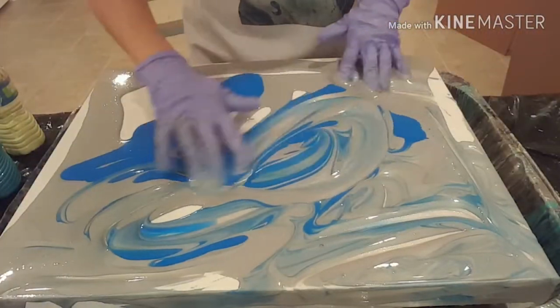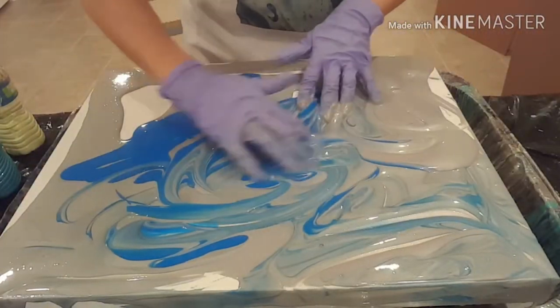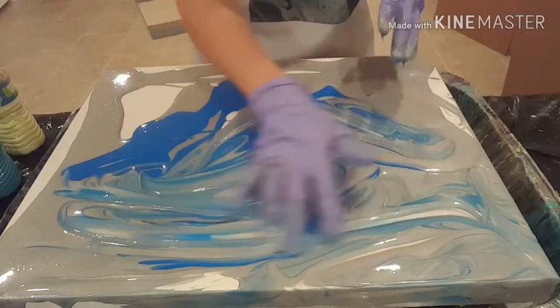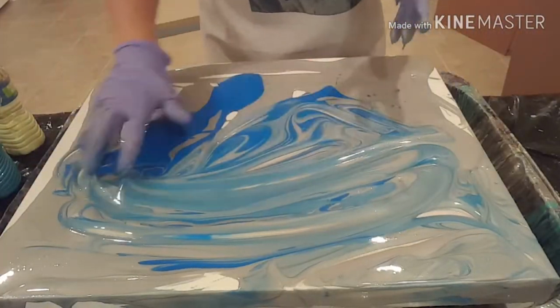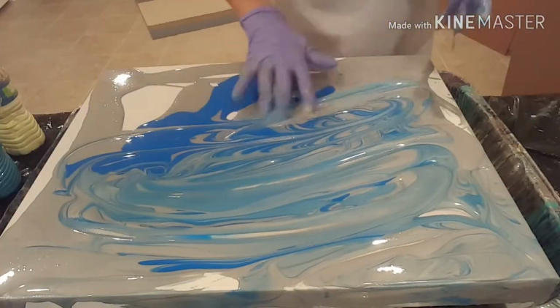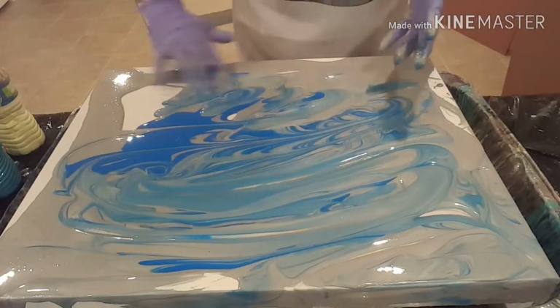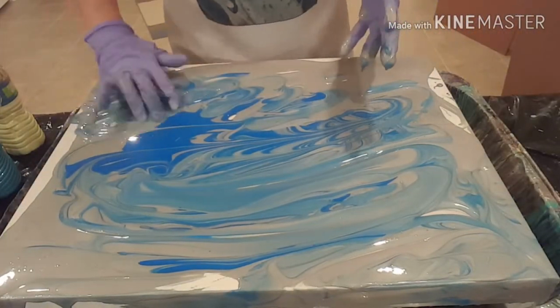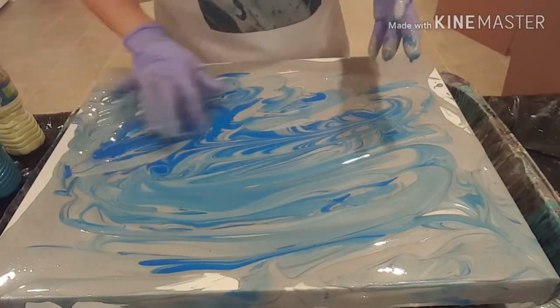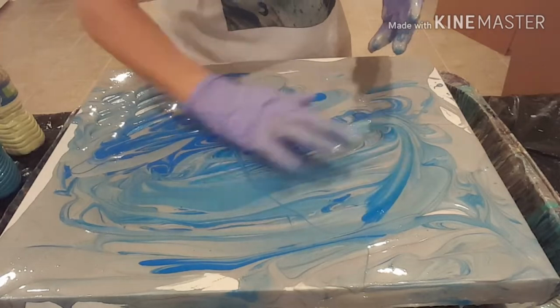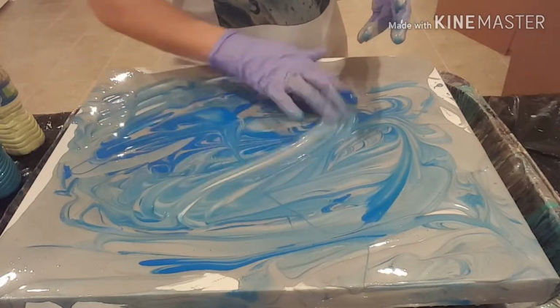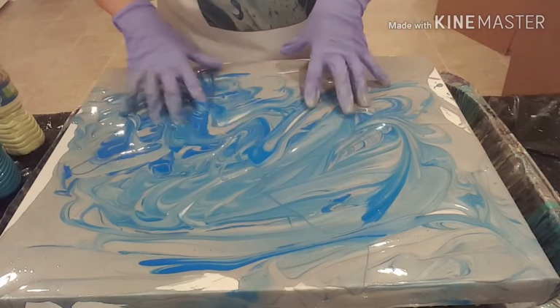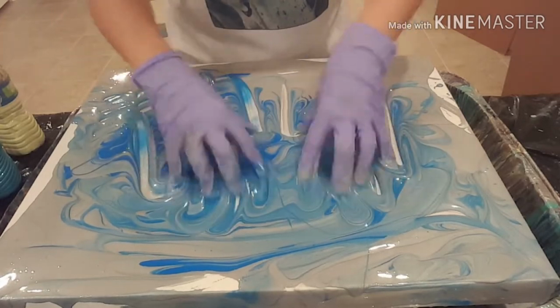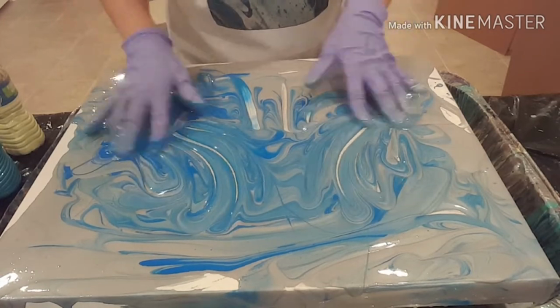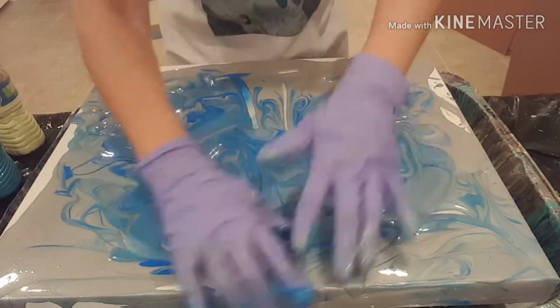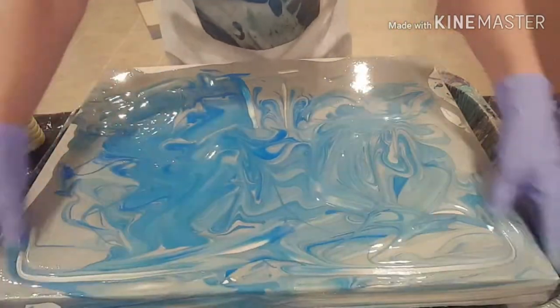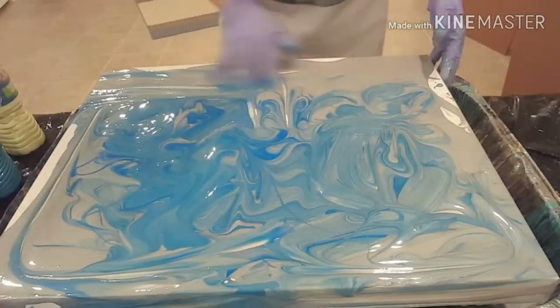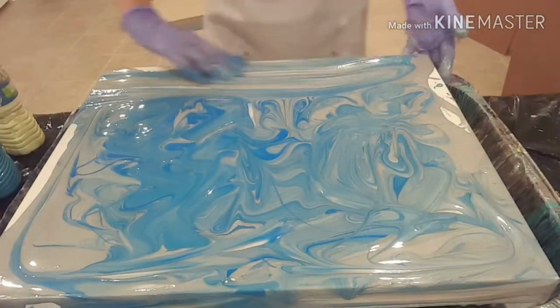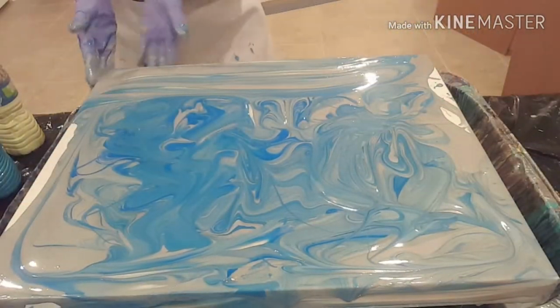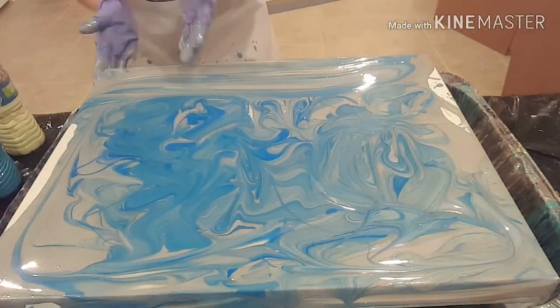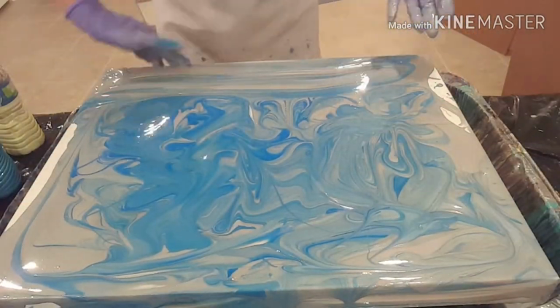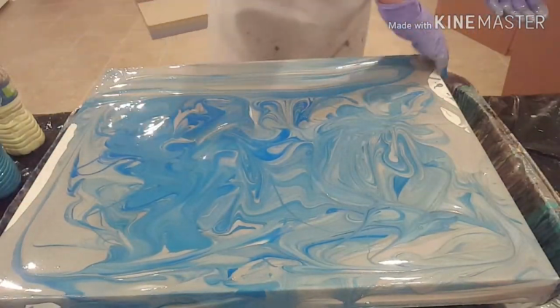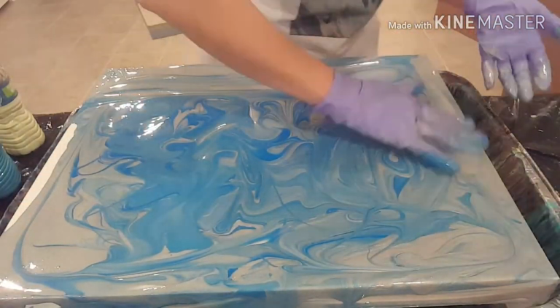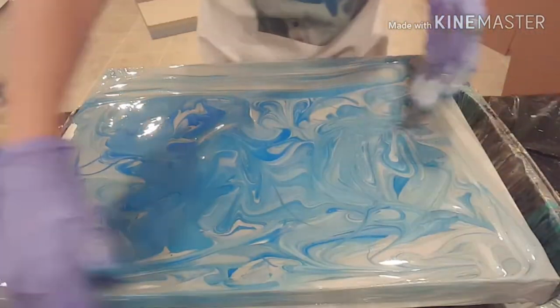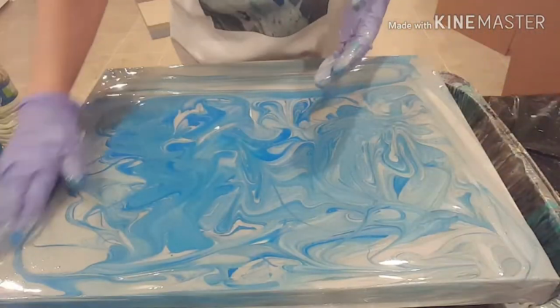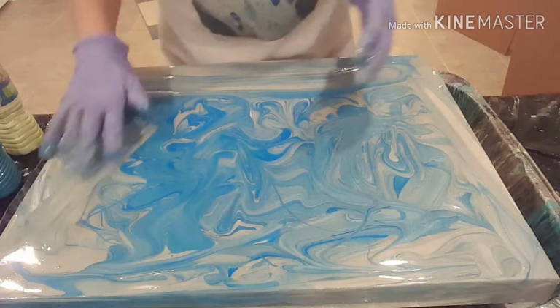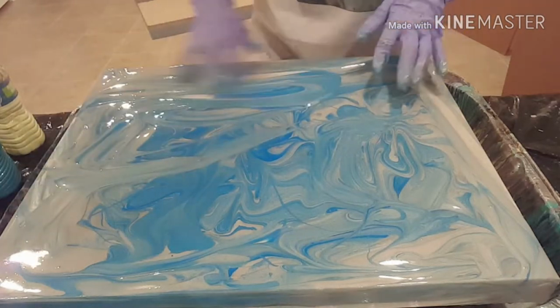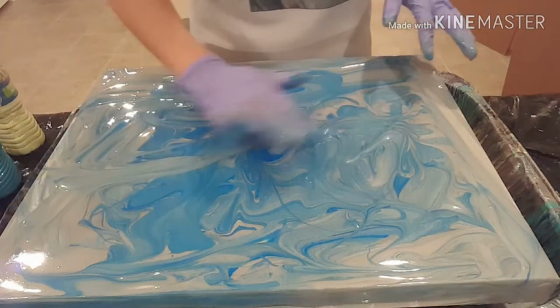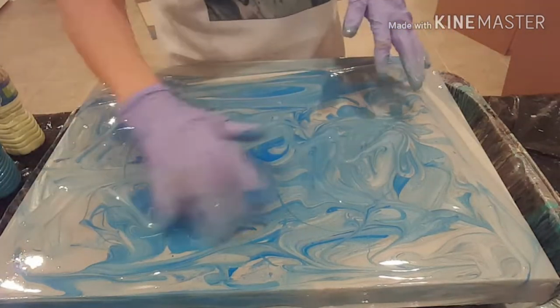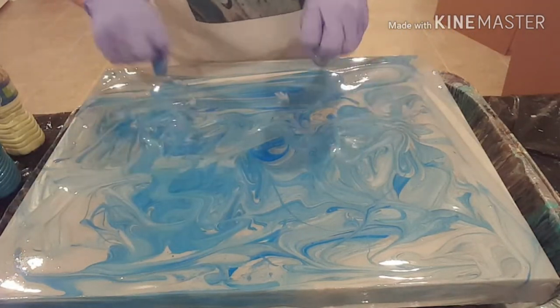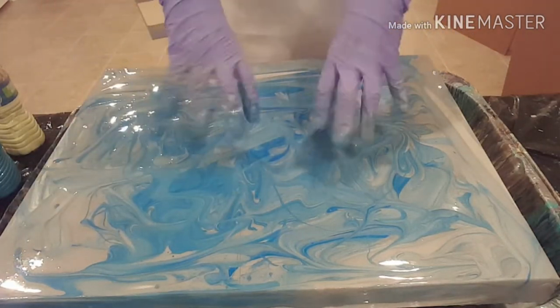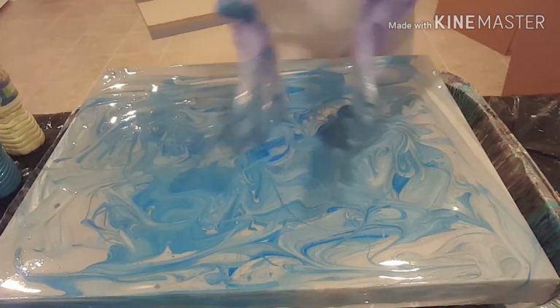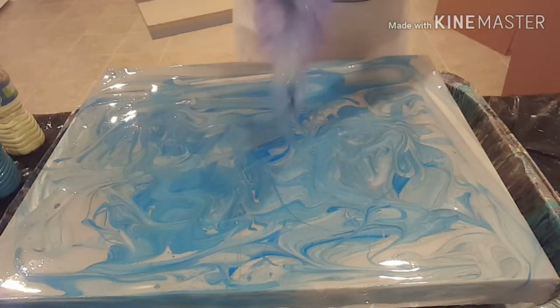First off I am just prepping my canvas here — I'll zip you through this because I'm basically just putting down a base coat, and then we will start the fun stuff.